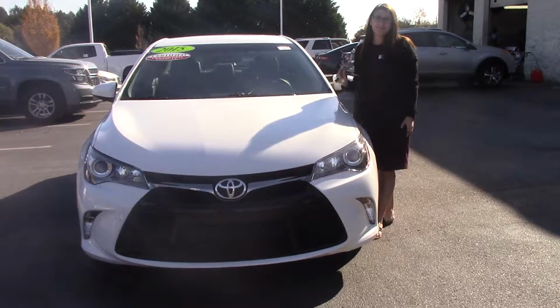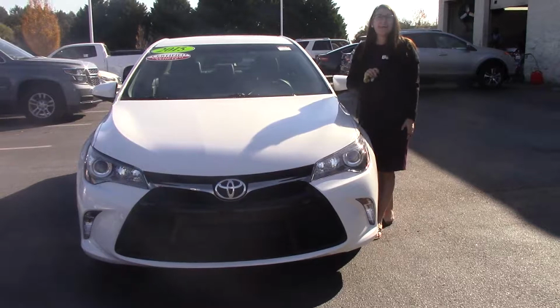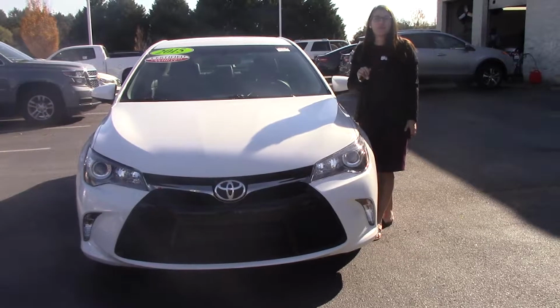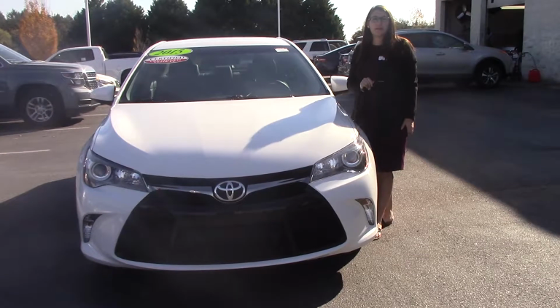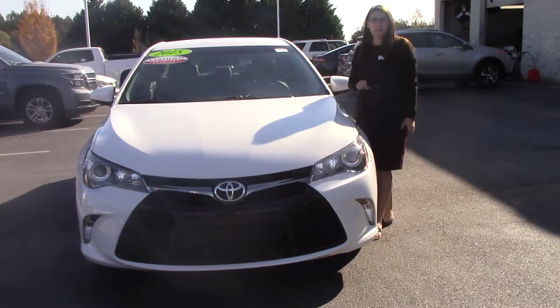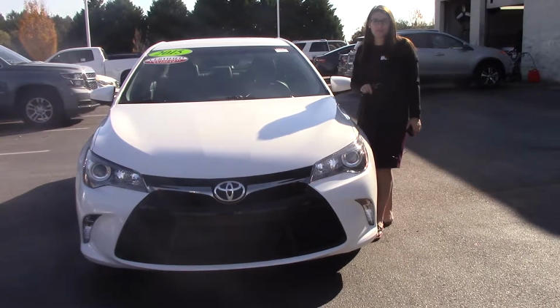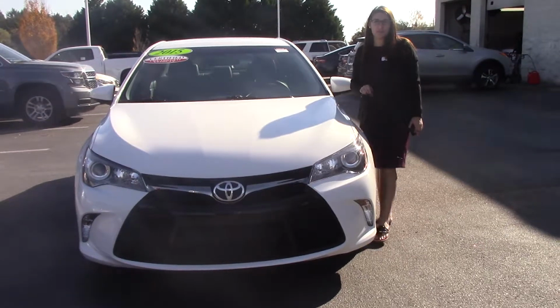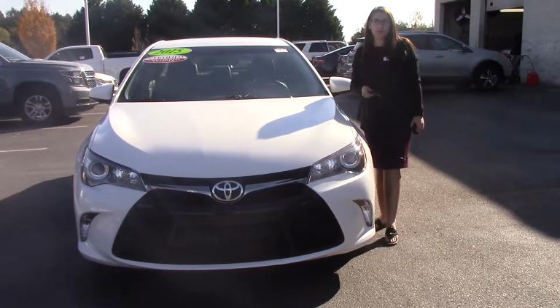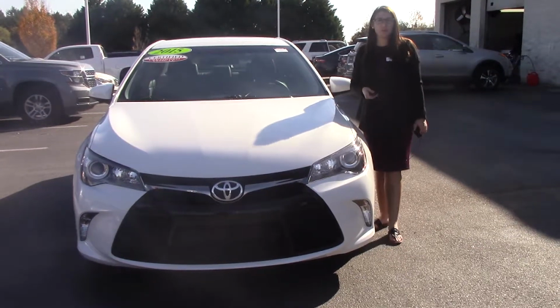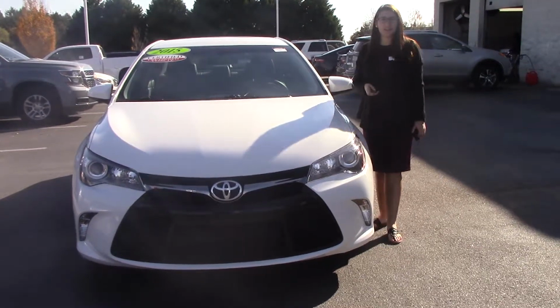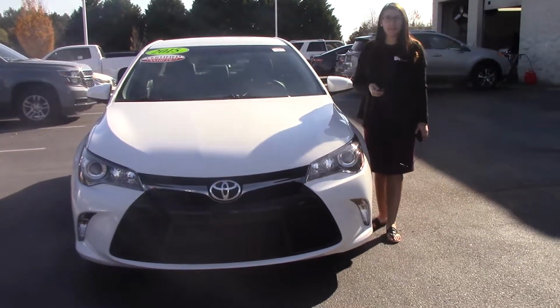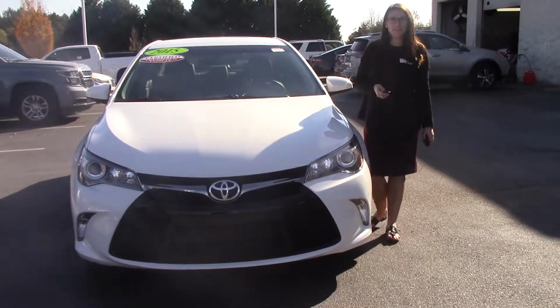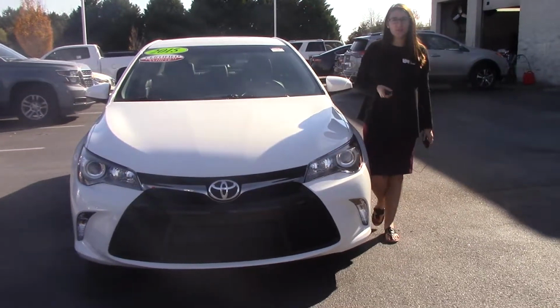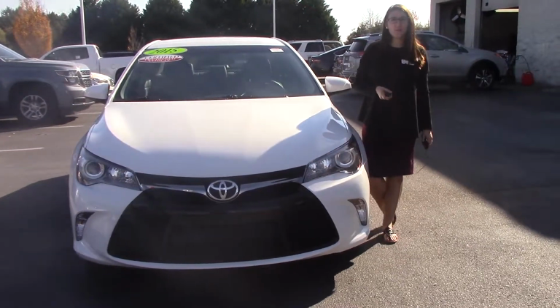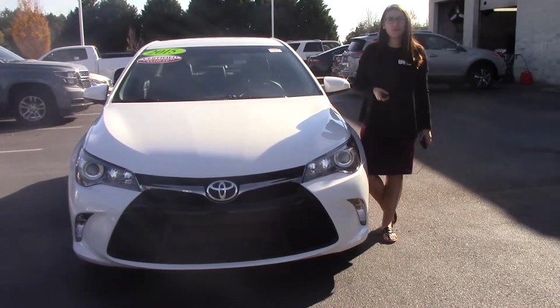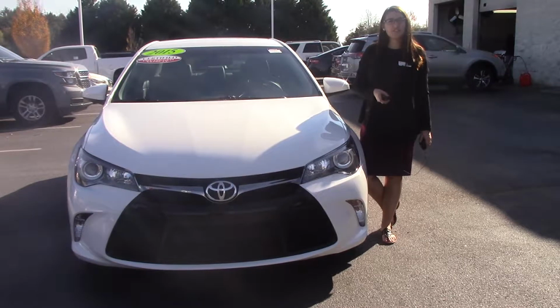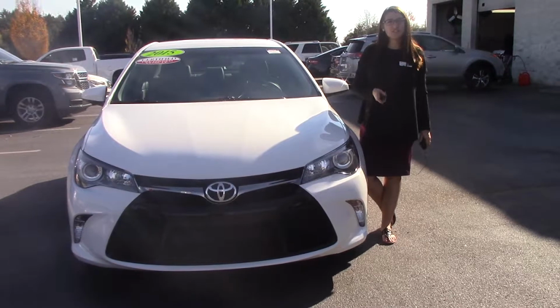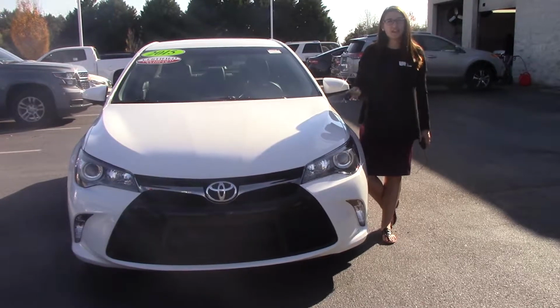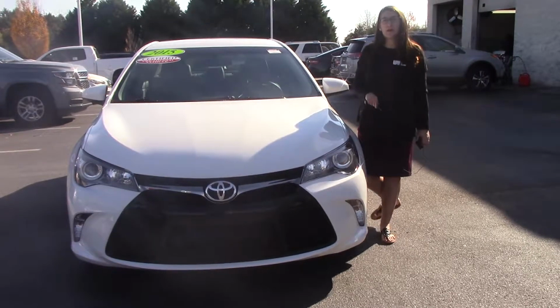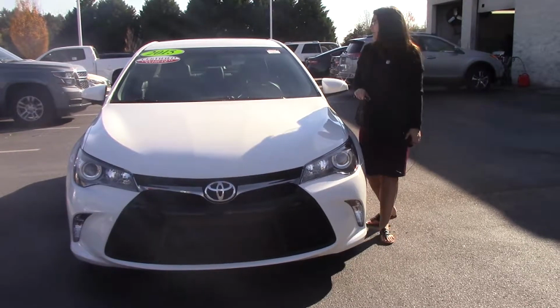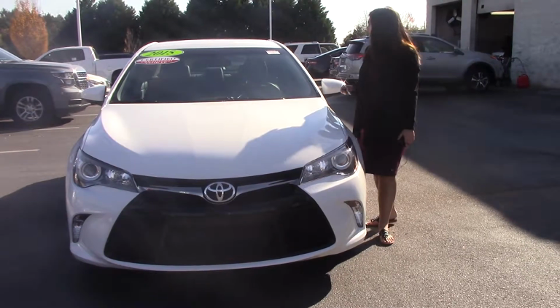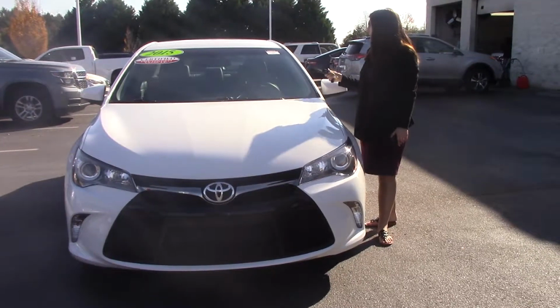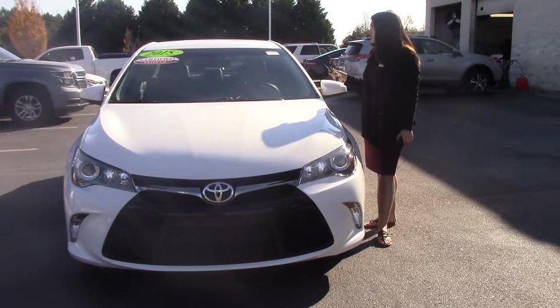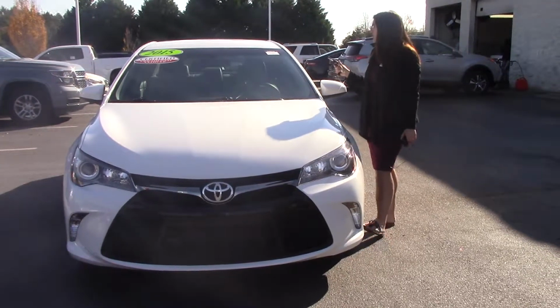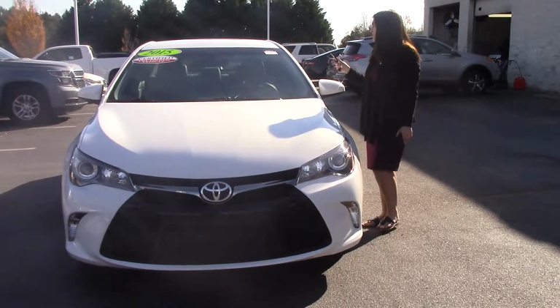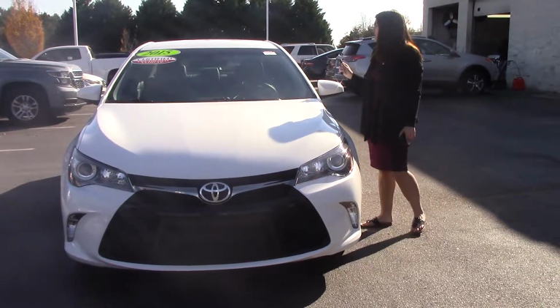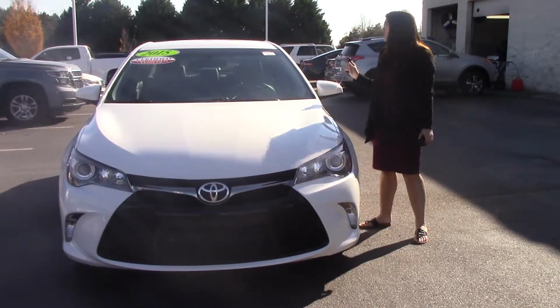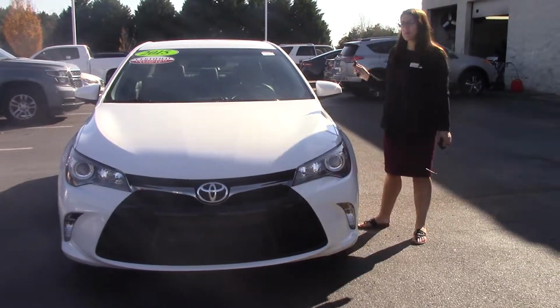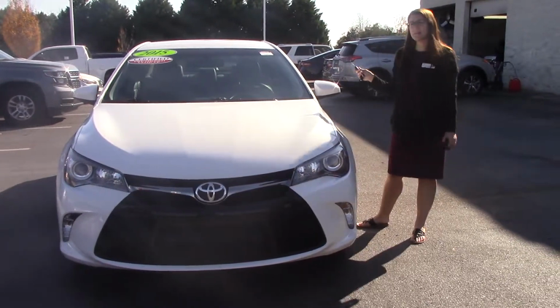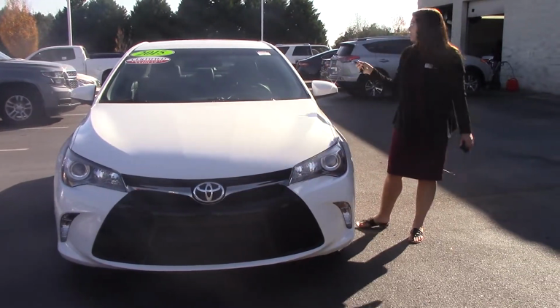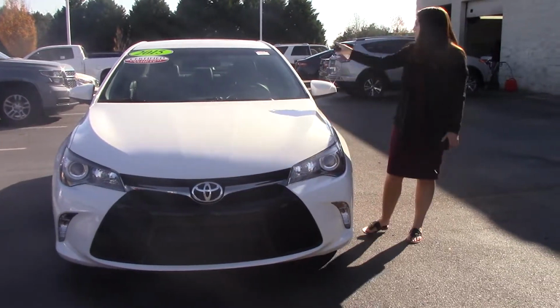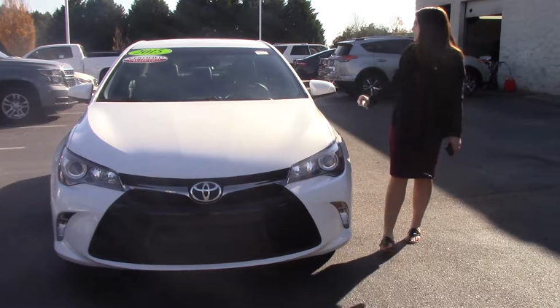Hey everybody, welcome to Hubert Vester Toyota. My name is Brooklyn and I work in the internet sales department. I wanted to bring to your attention today a pre-owned vehicle that we have — a certified 2015 Toyota Camry. The stock number is TN0870A.